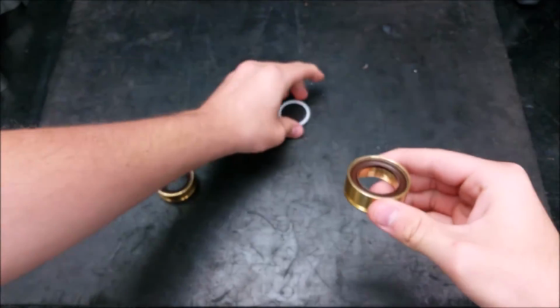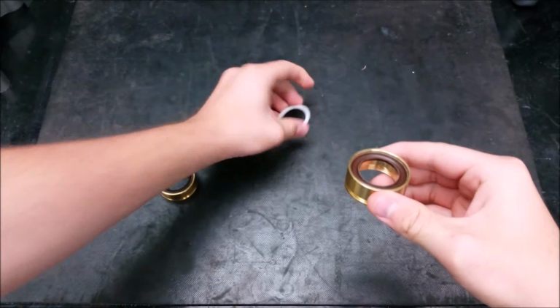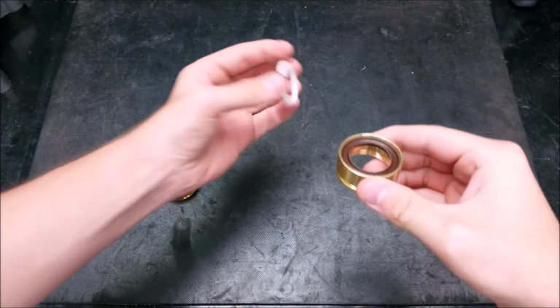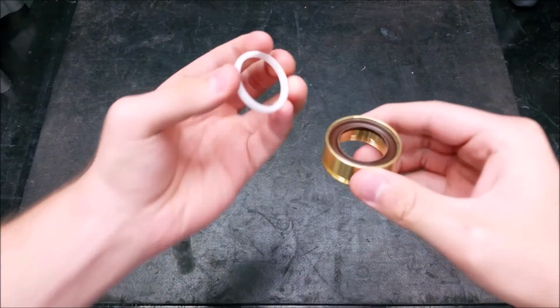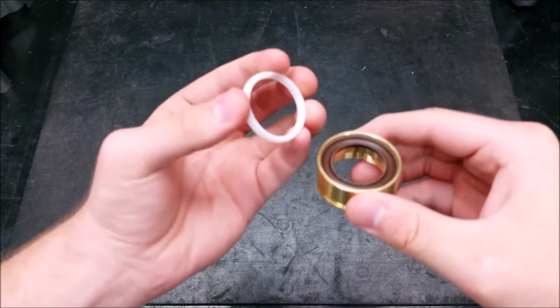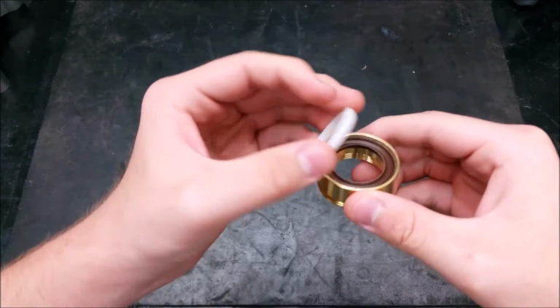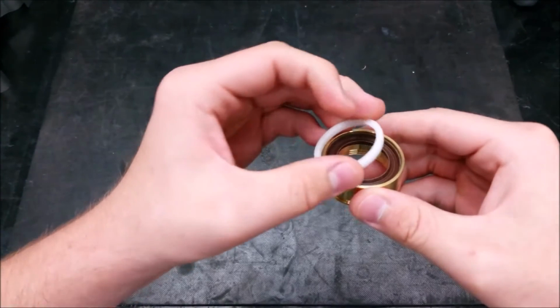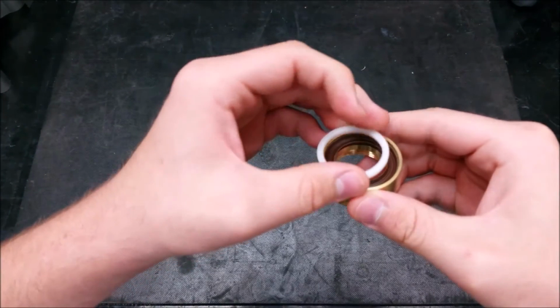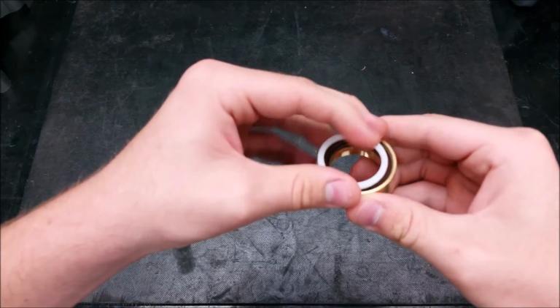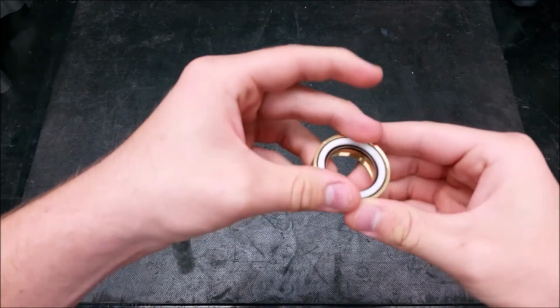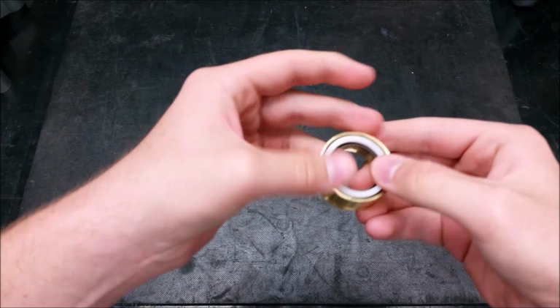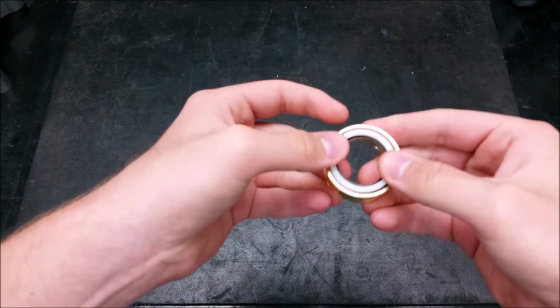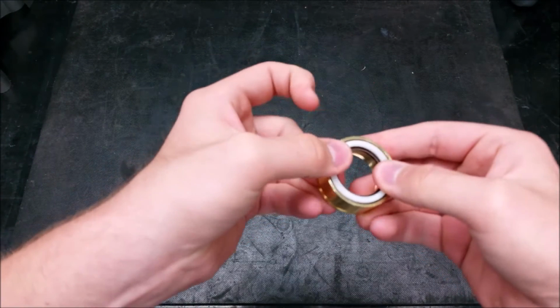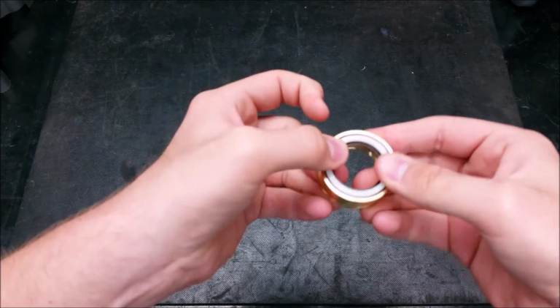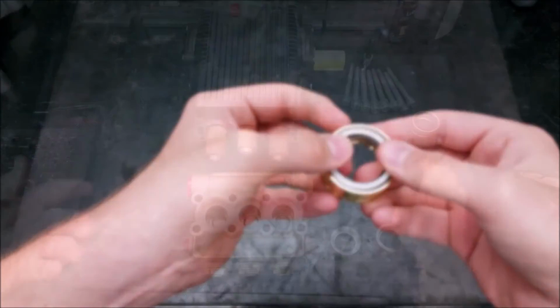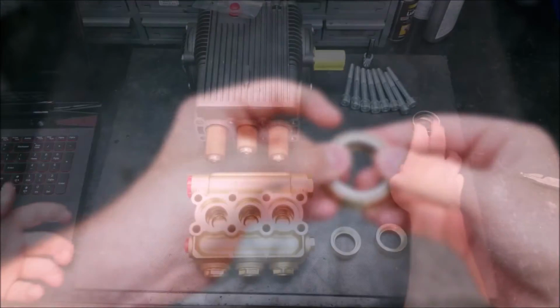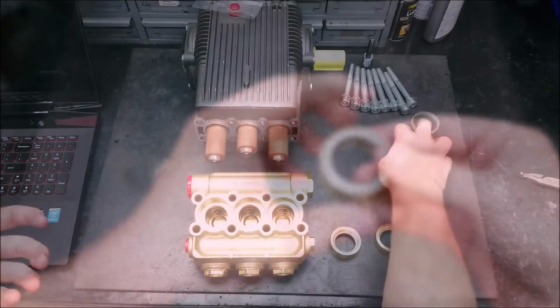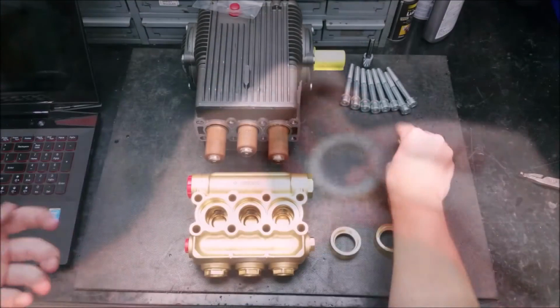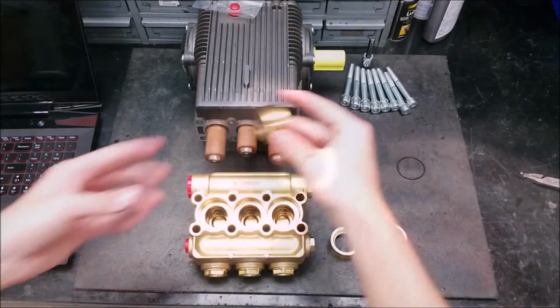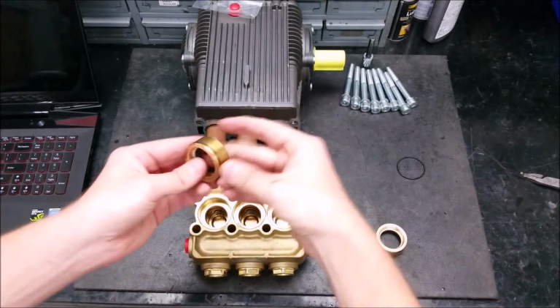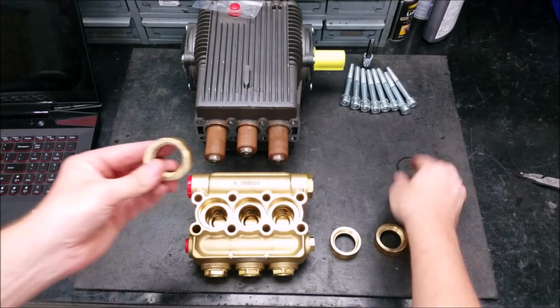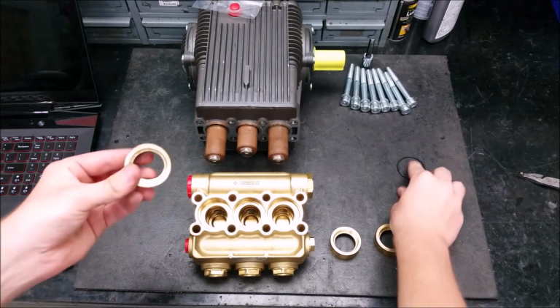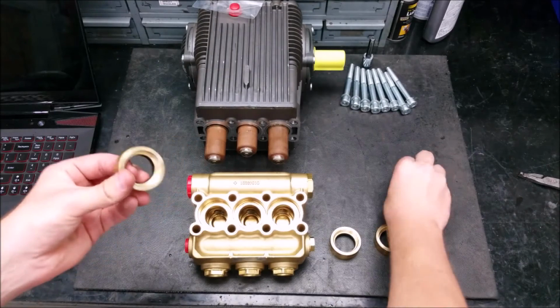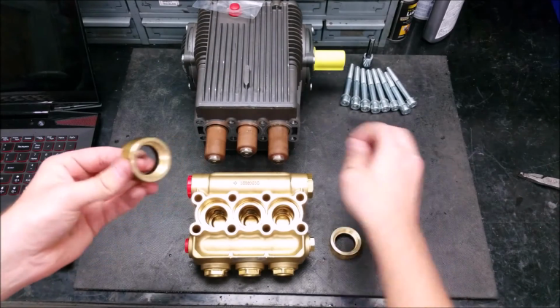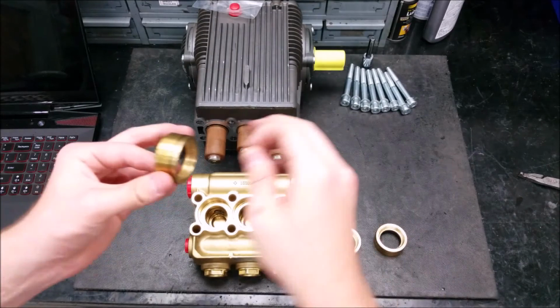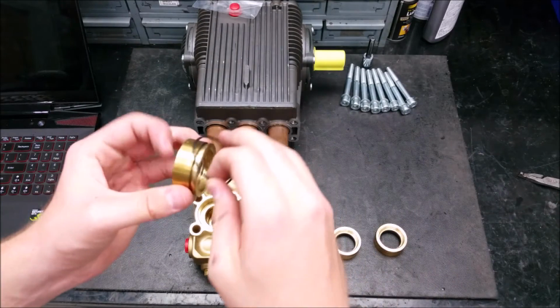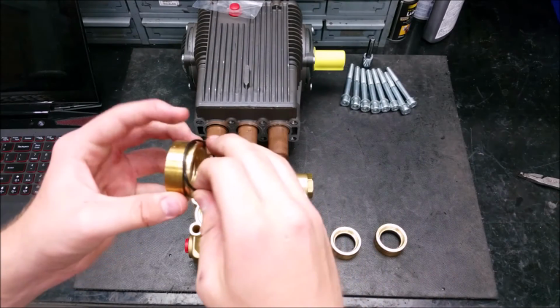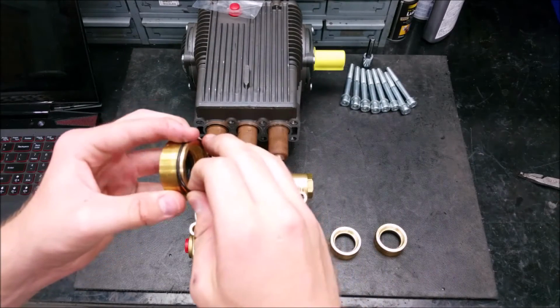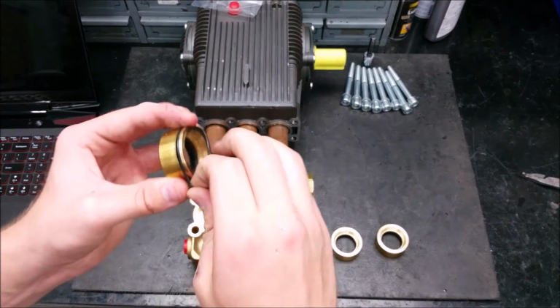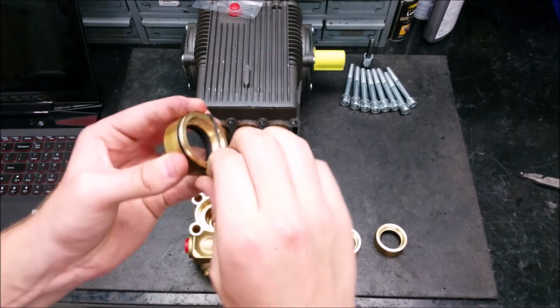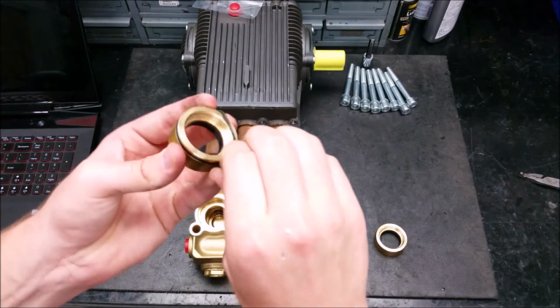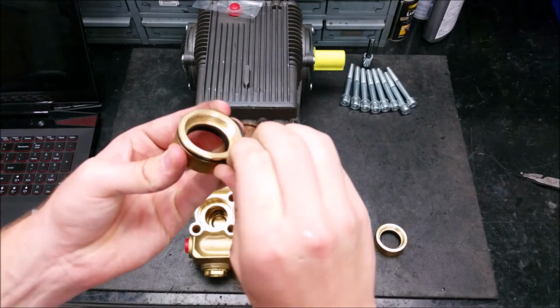The old style has a u-shaped inside with a curved low pressure seal and support ring. Put your o-rings on and press into the head.